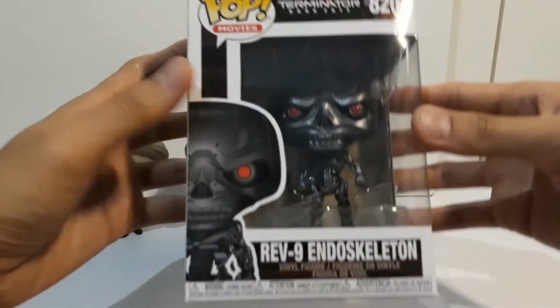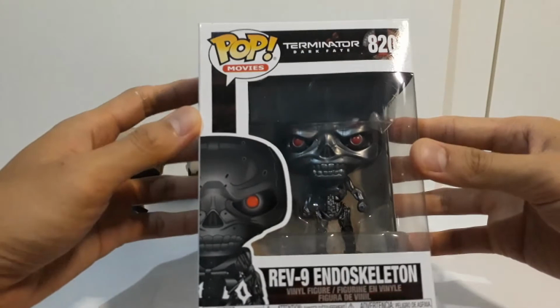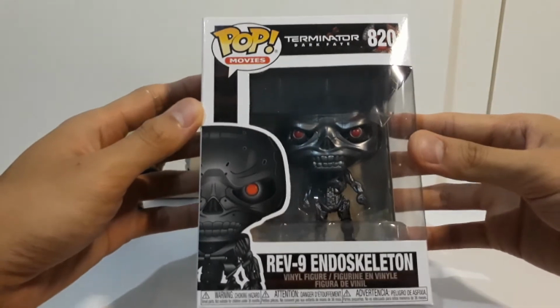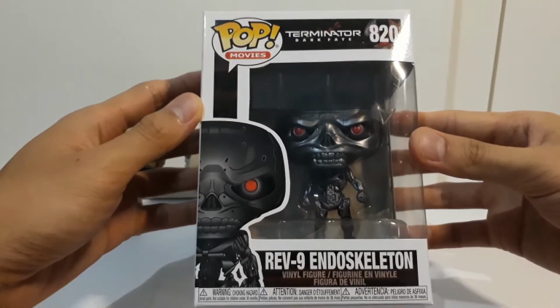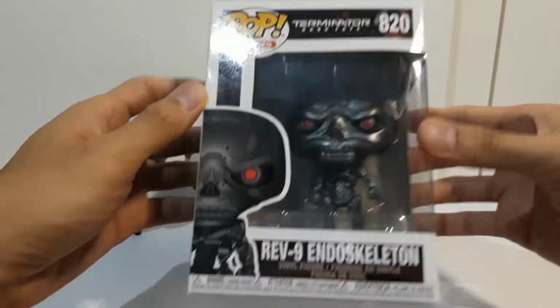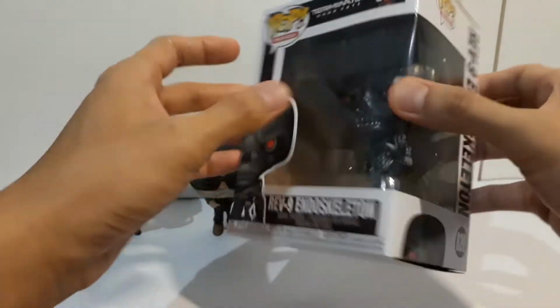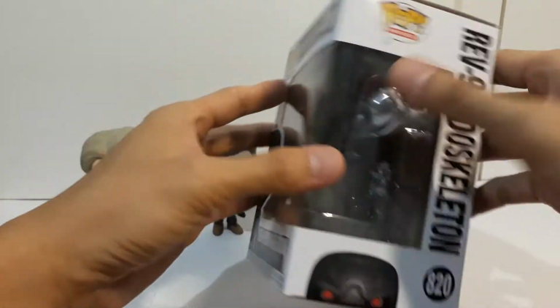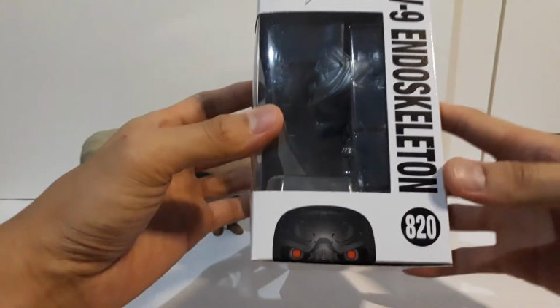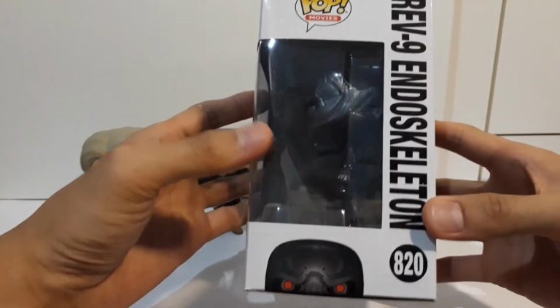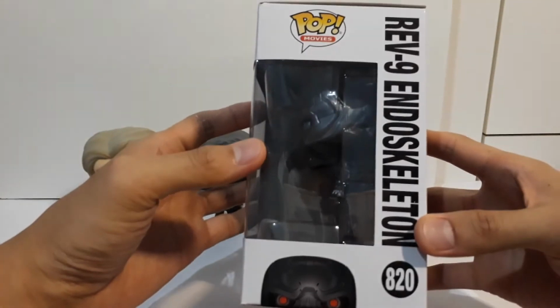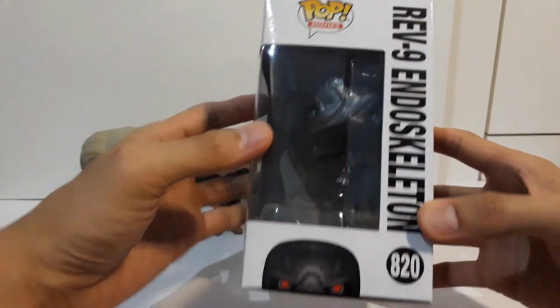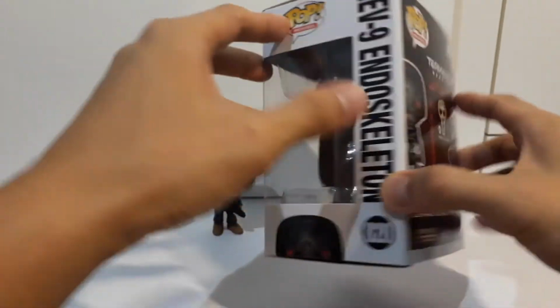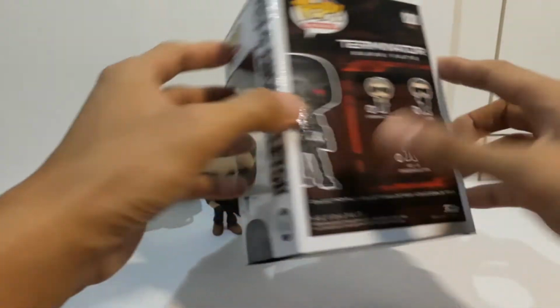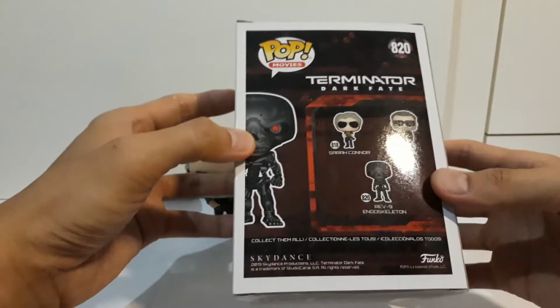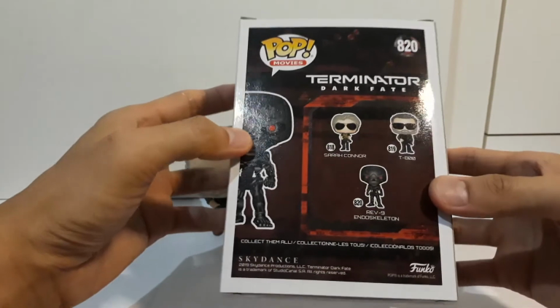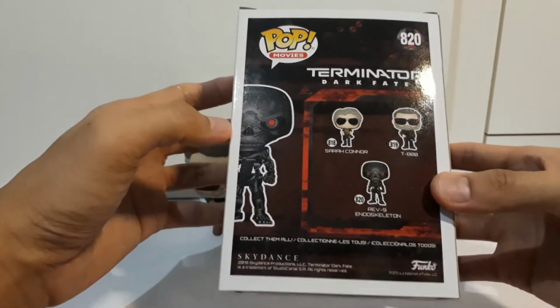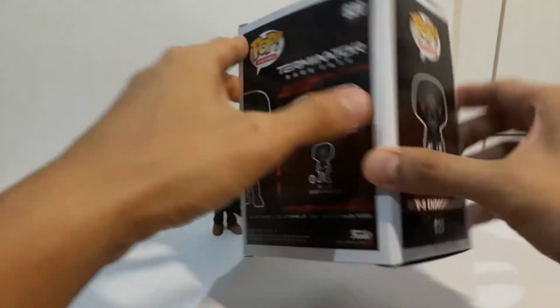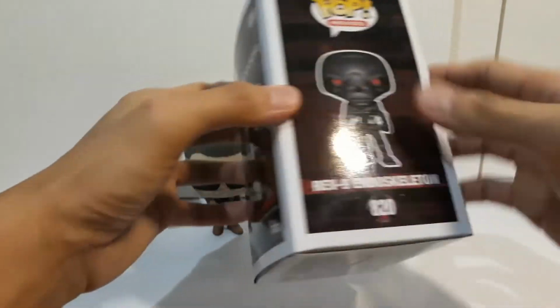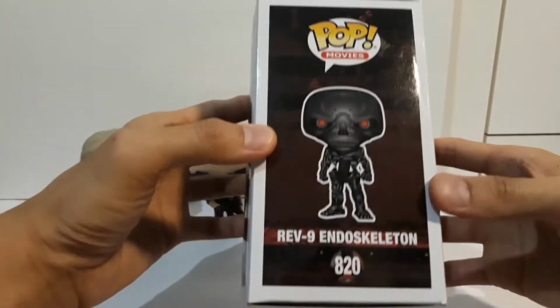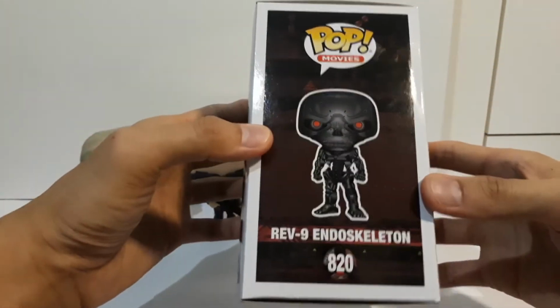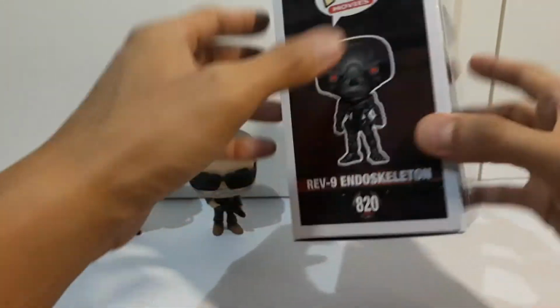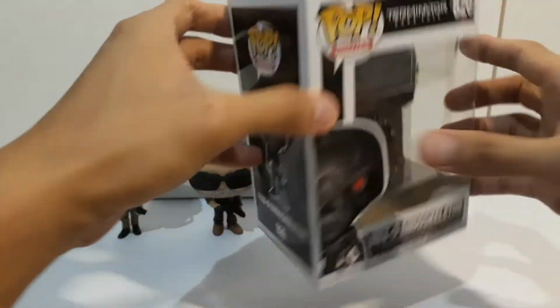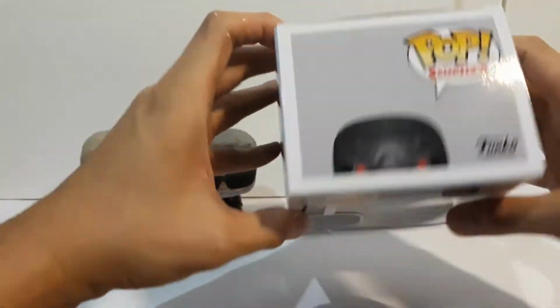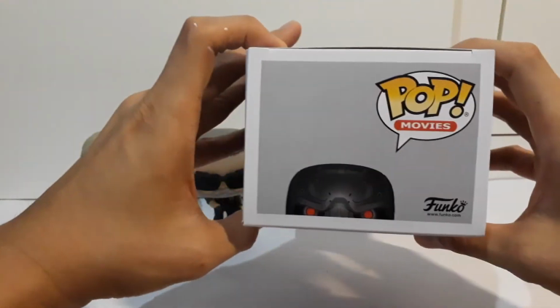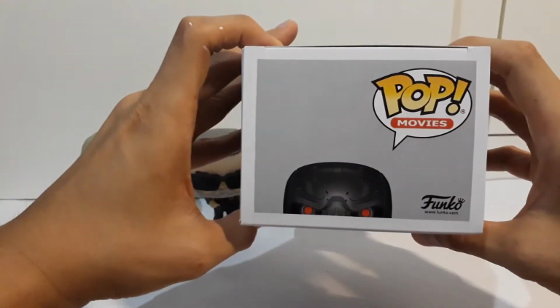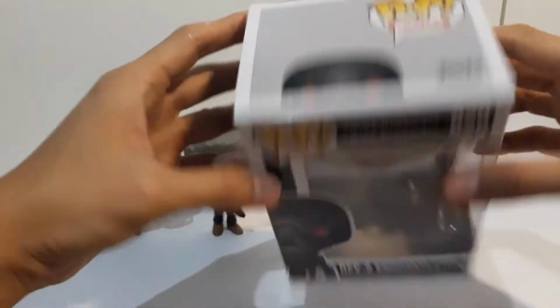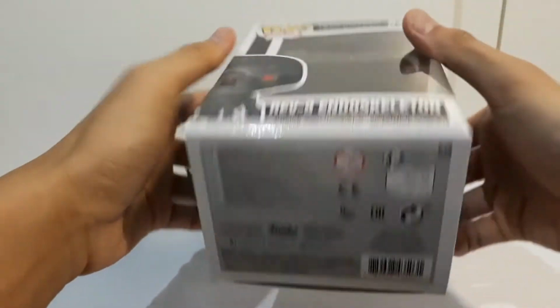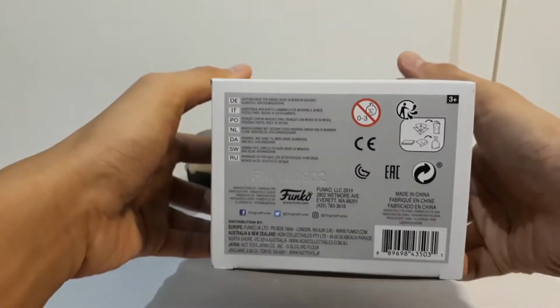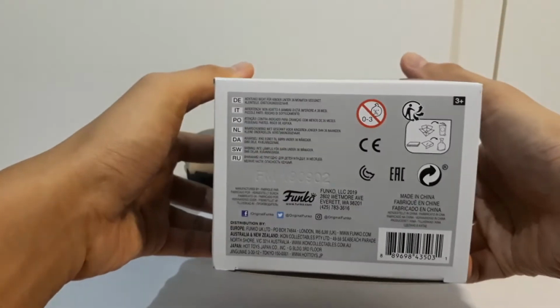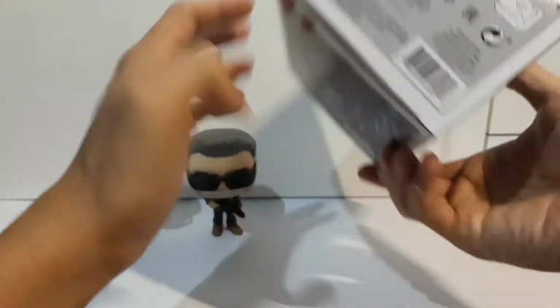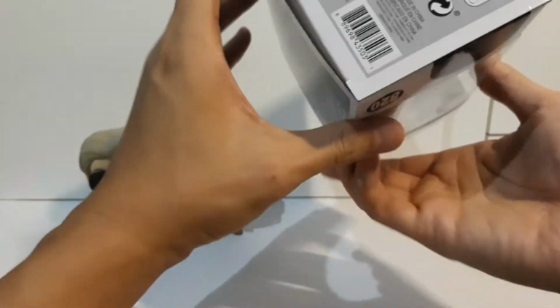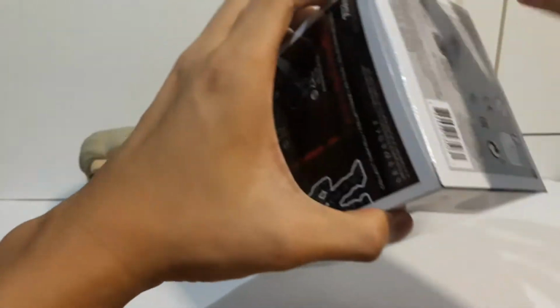Lastly we have the Rev-9 Endoskeleton — this is my favourite one of the three. I hope they make more Terminator pops from the older movies; I'd like to see a T-800 Endoskeleton.